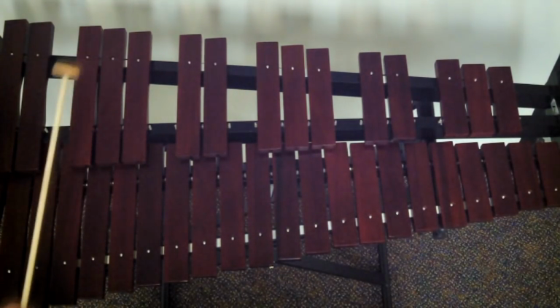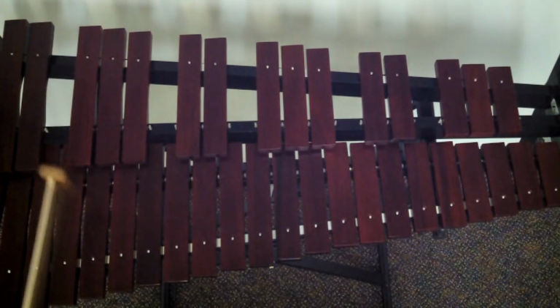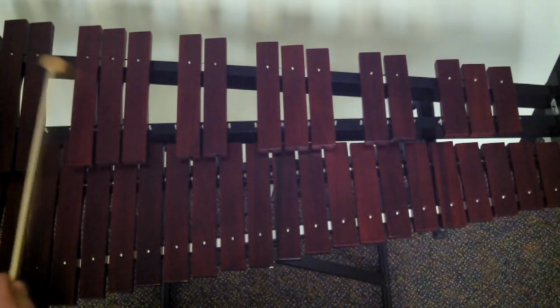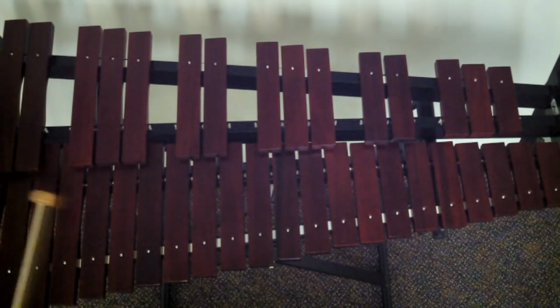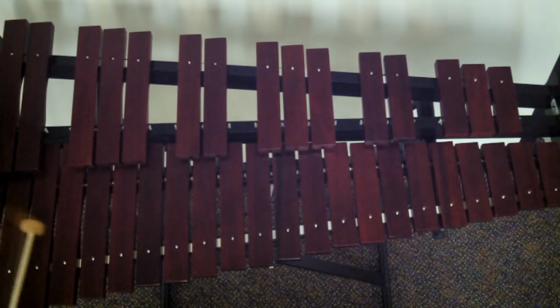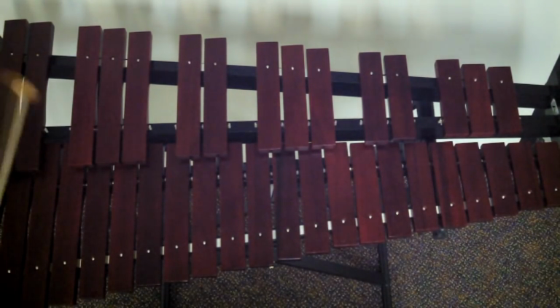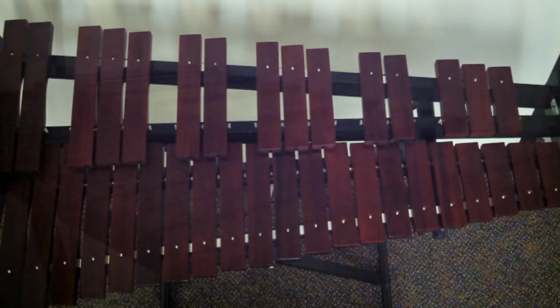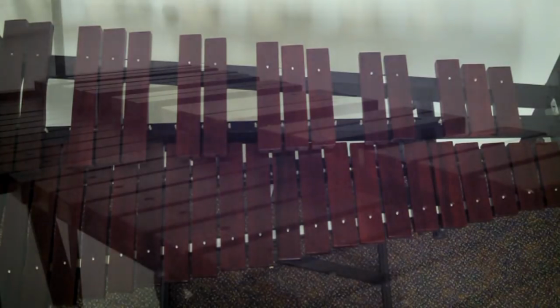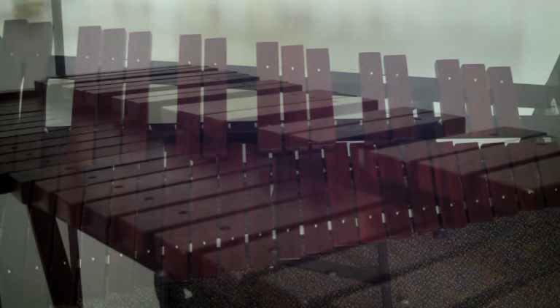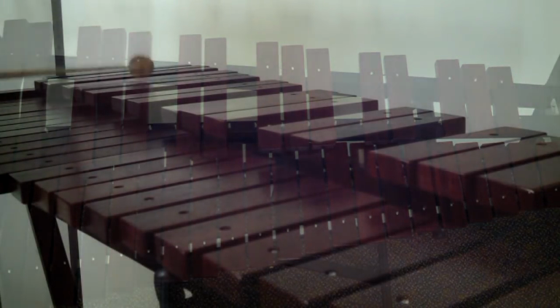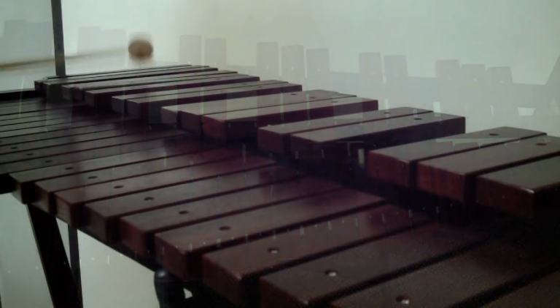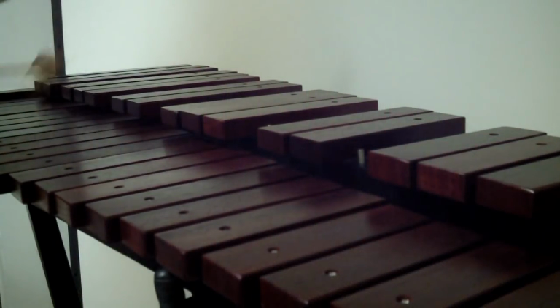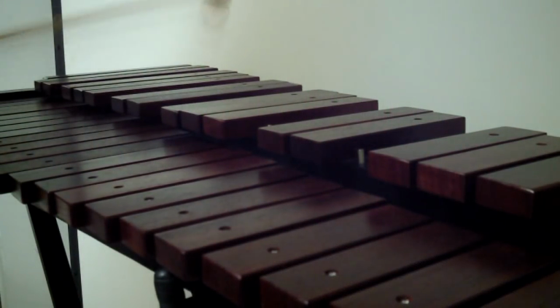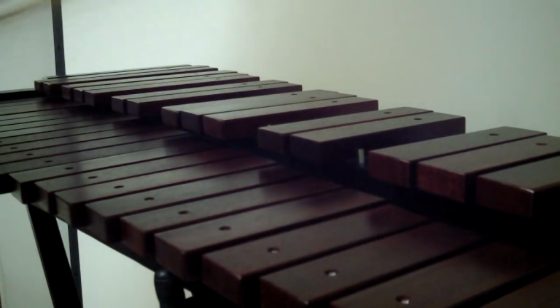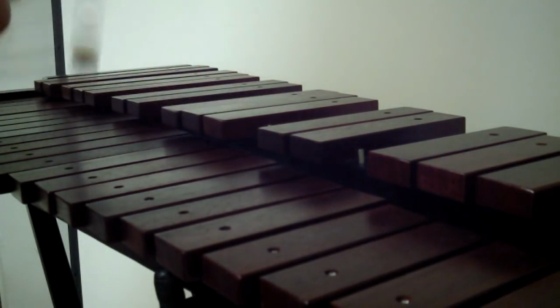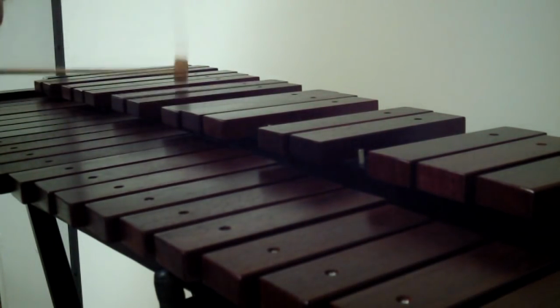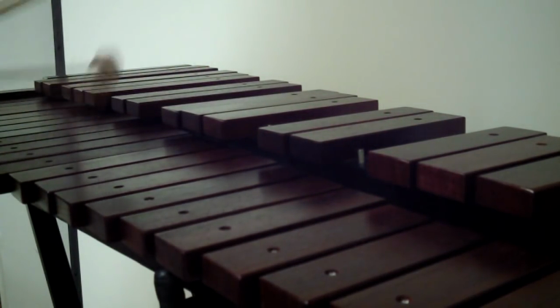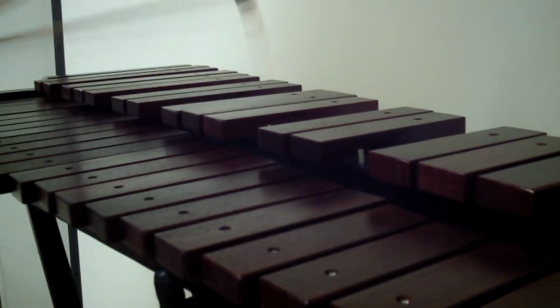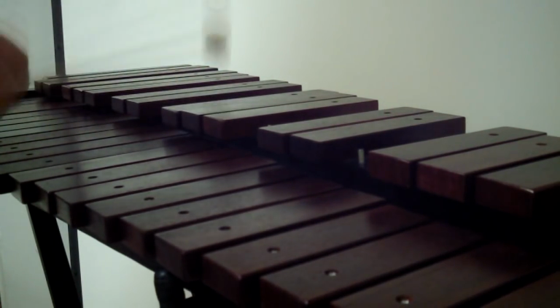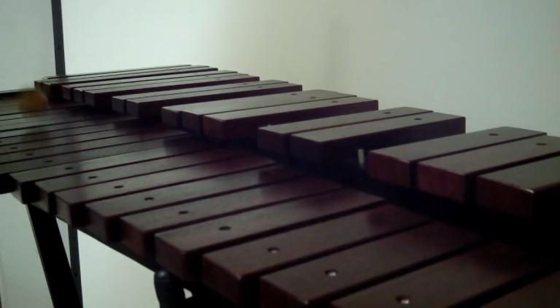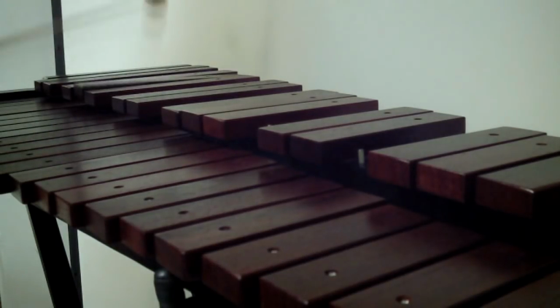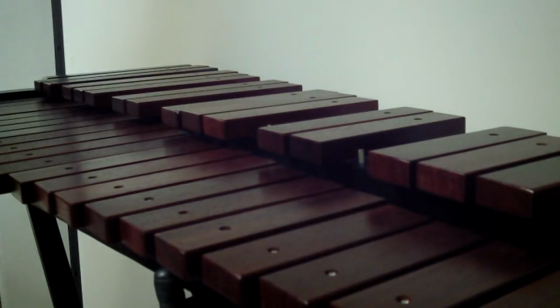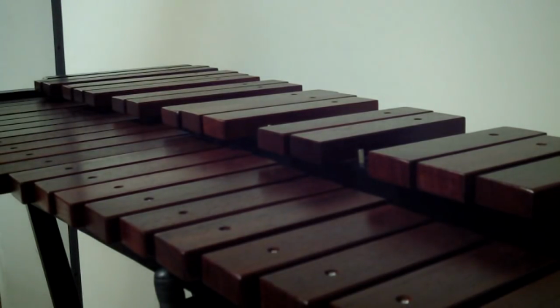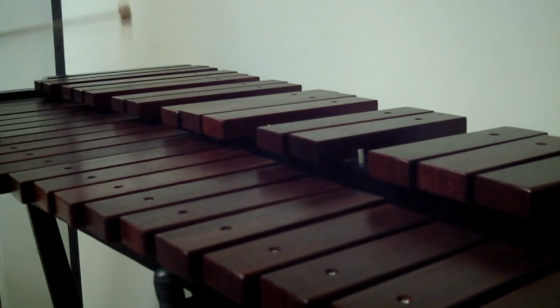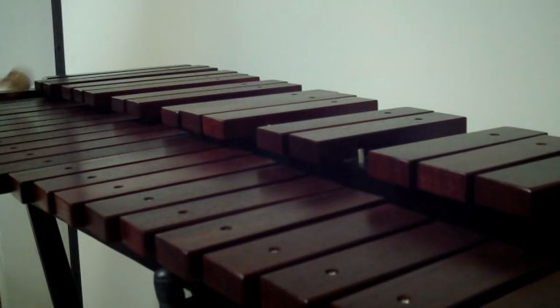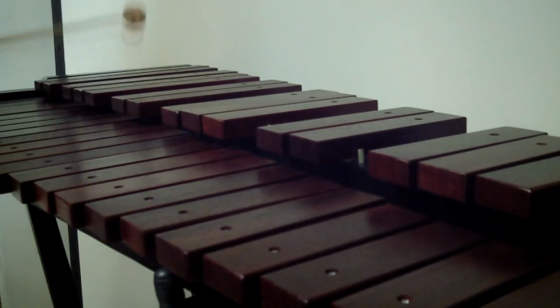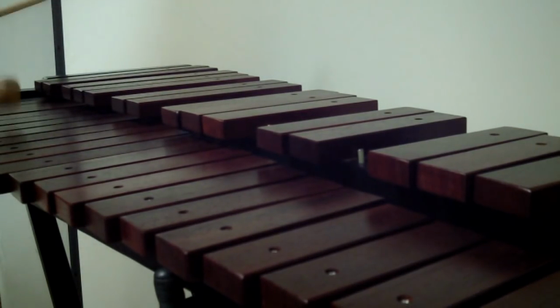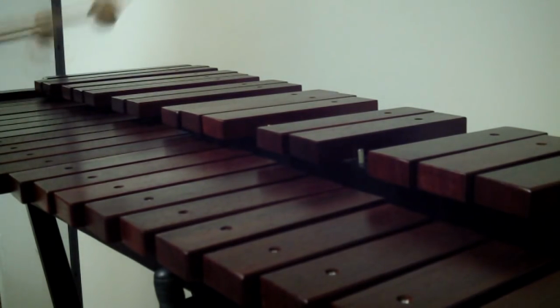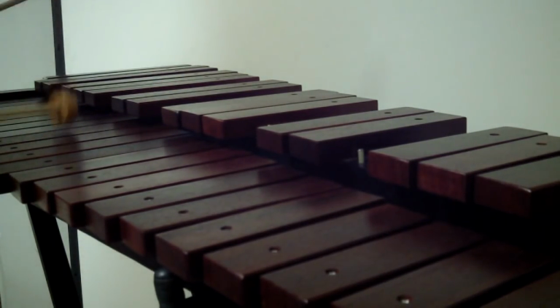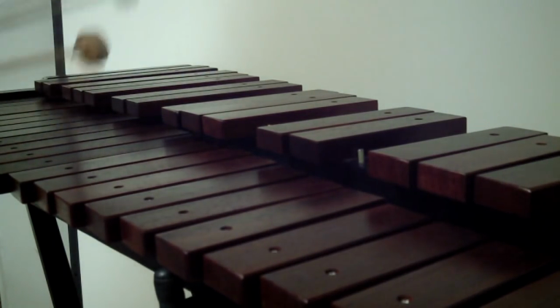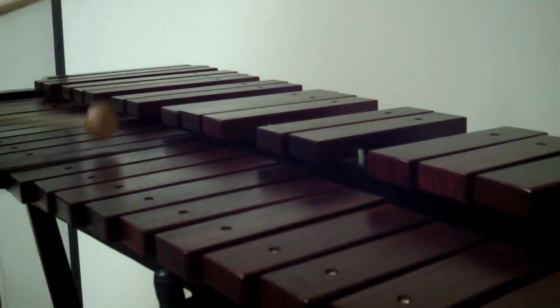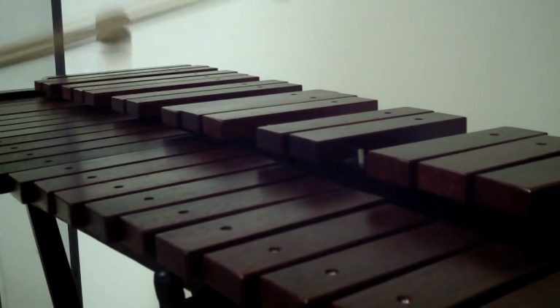The Stag marimba is built much like a xylophone but has padauk bars much like the full sized Adams you saw earlier in this video. Padauk bars produce a warmer tone and a realistic feel to professional grade rosewood marimbas.